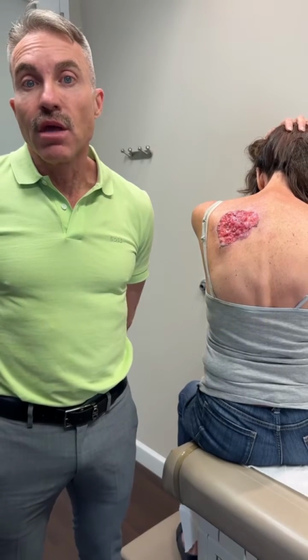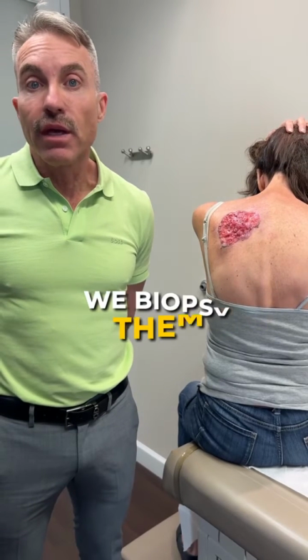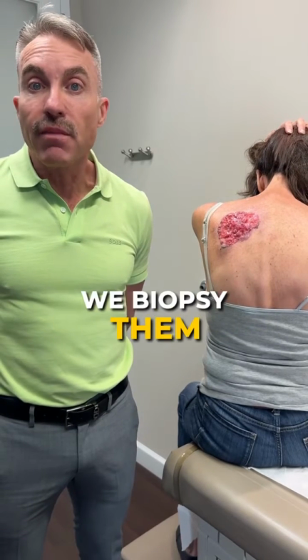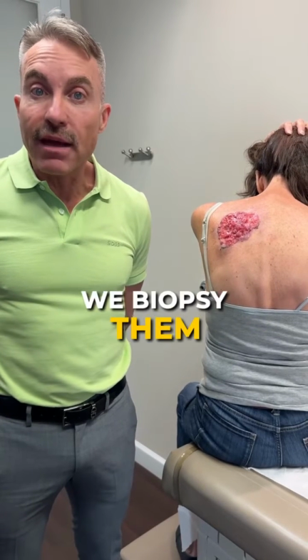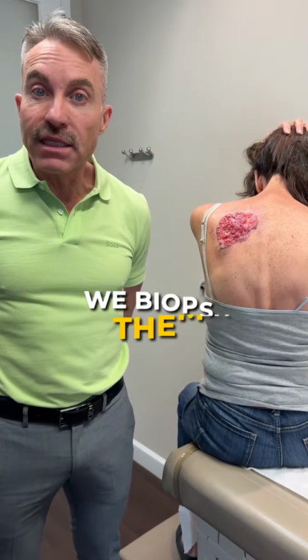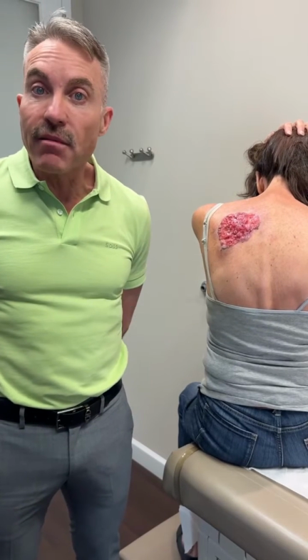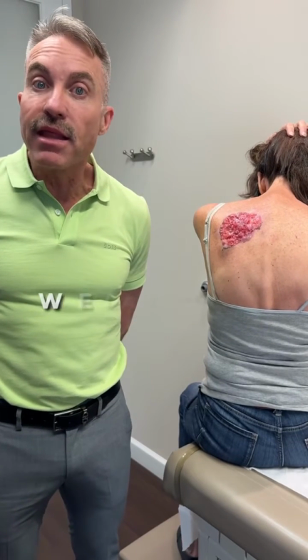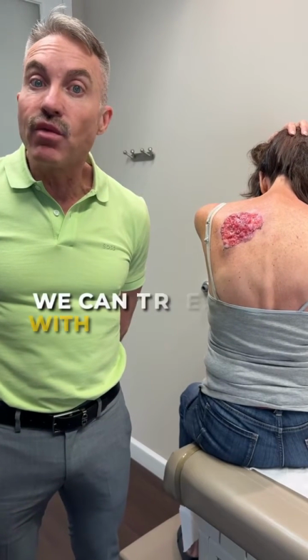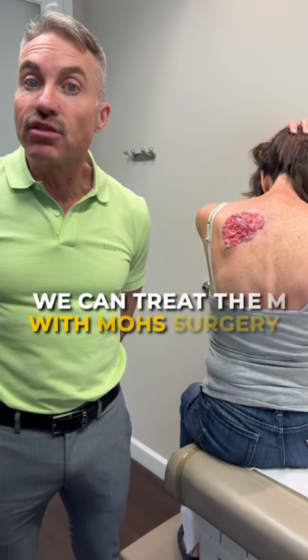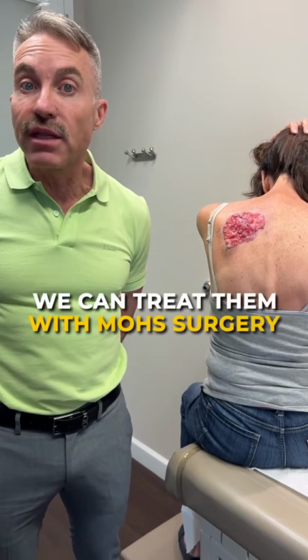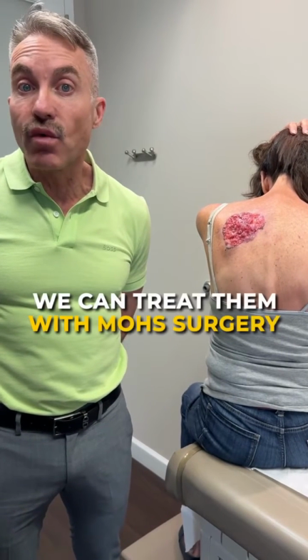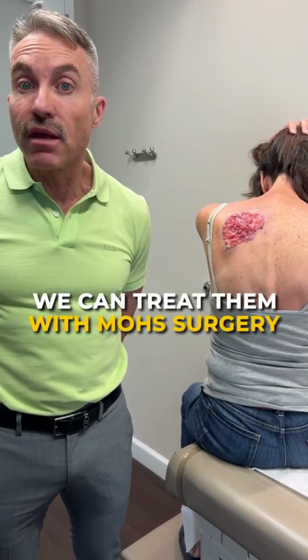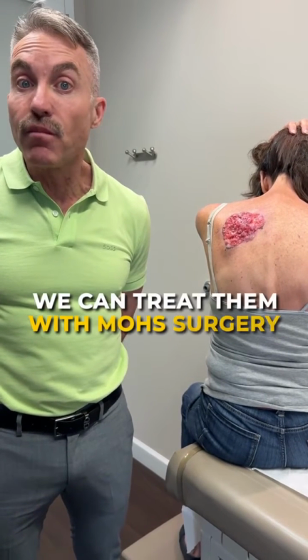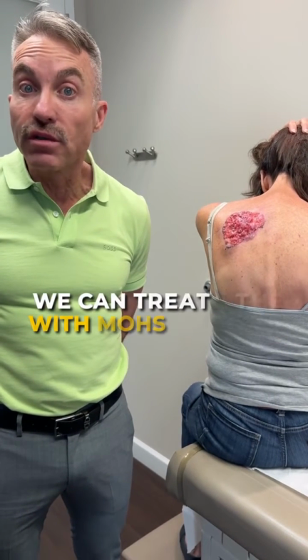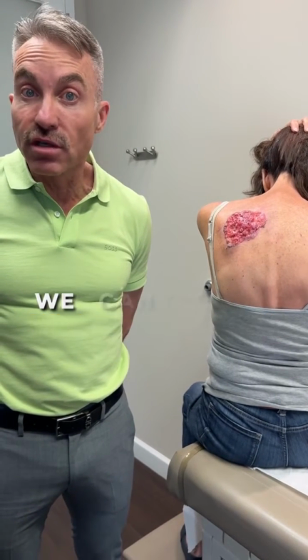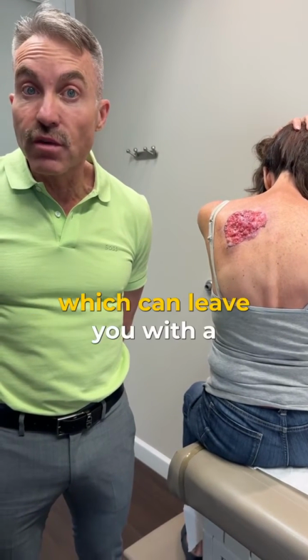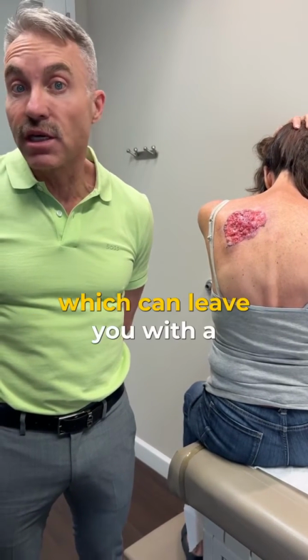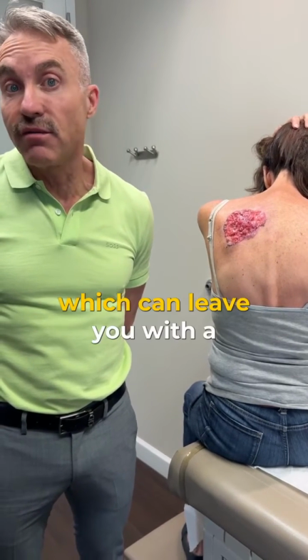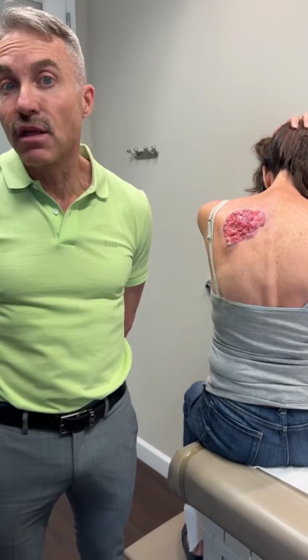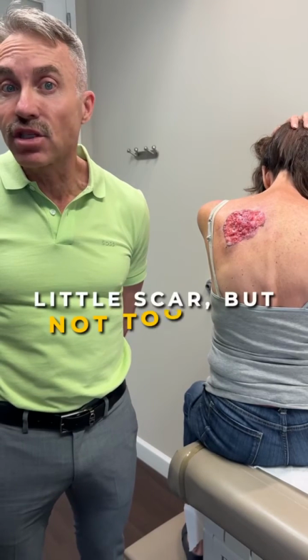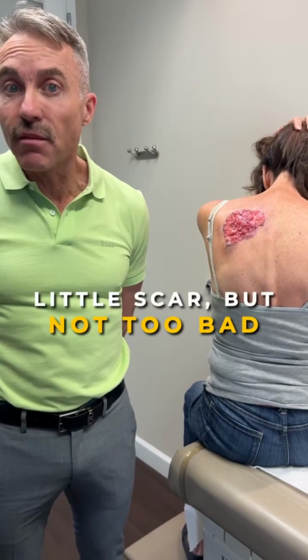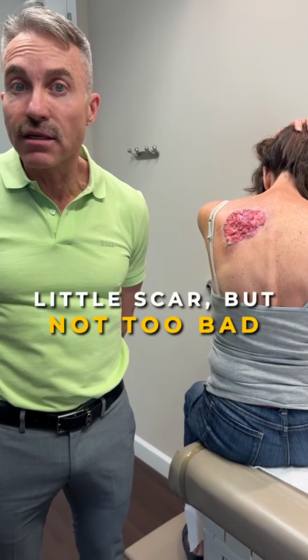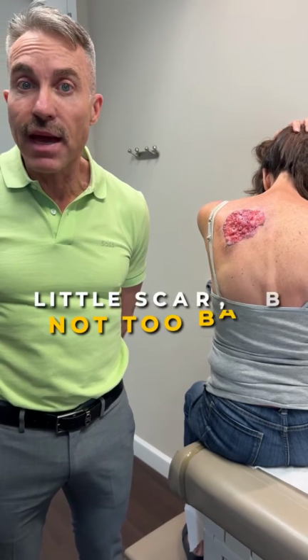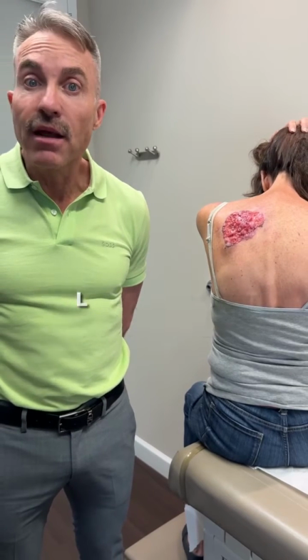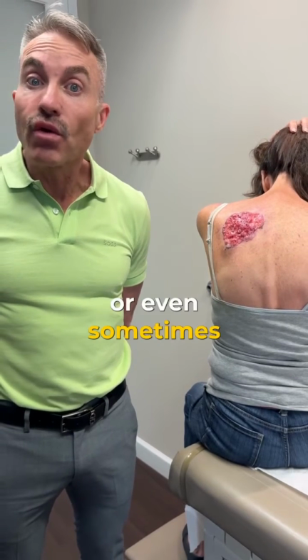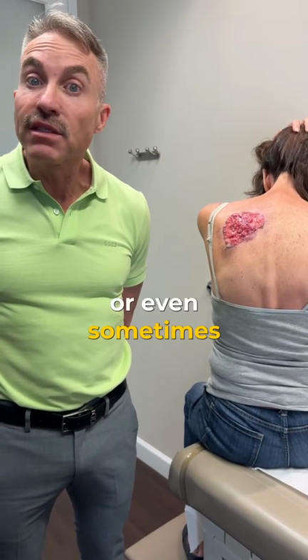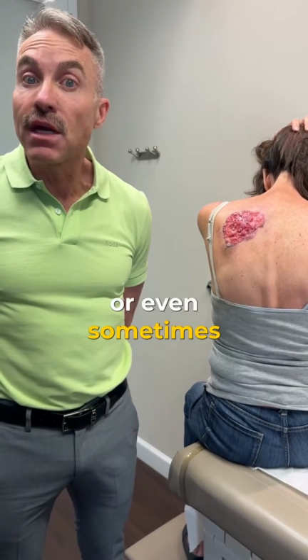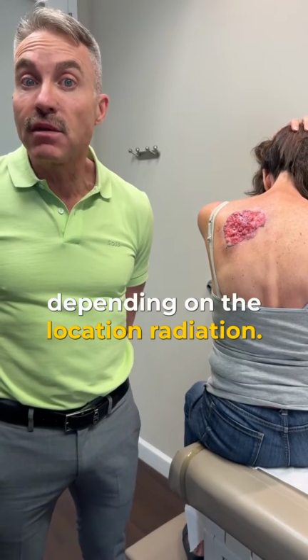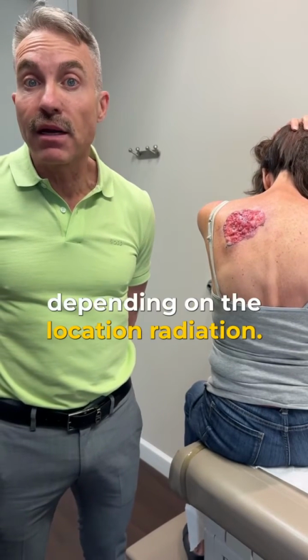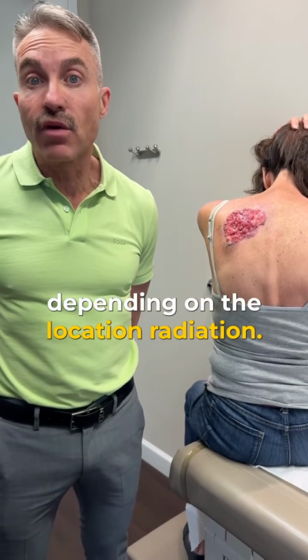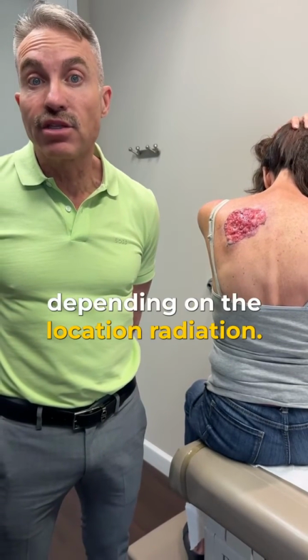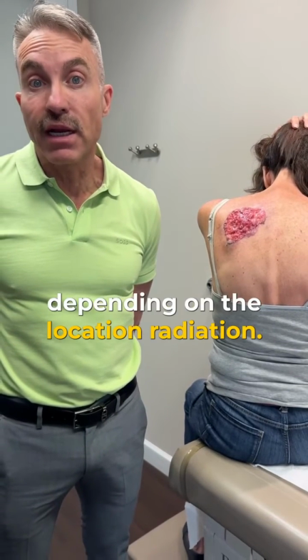We biopsy them, and then we can treat them with Mohs surgery, which can leave you with a little scar, but not too bad — or even sometimes, depending on the location, radiation.